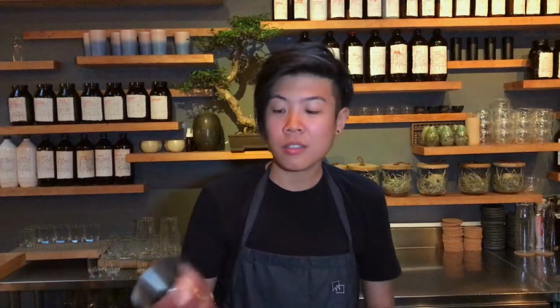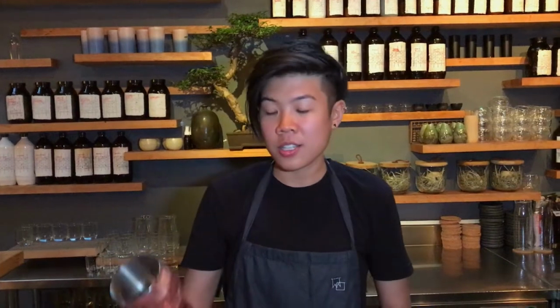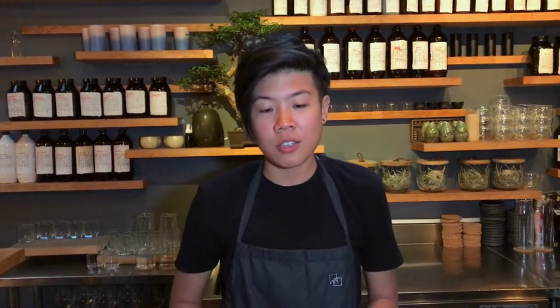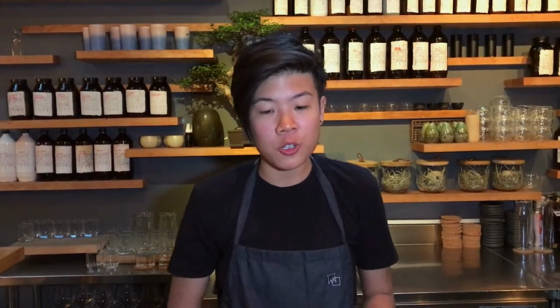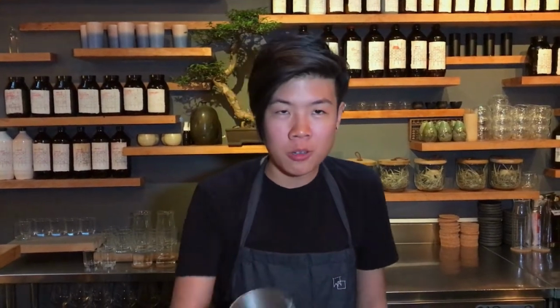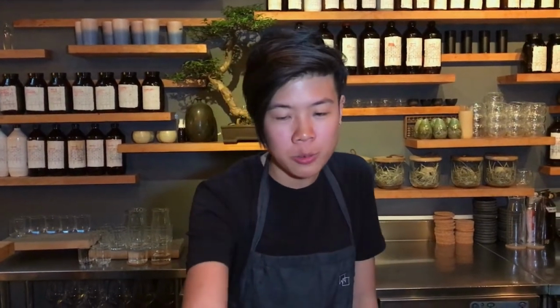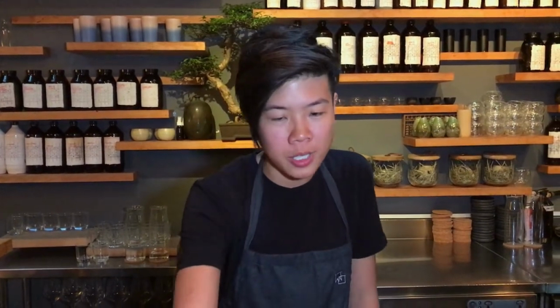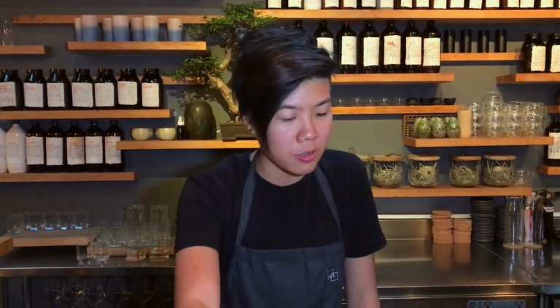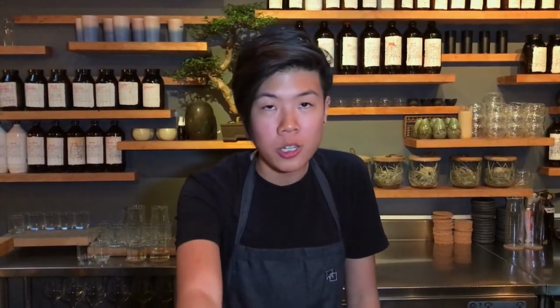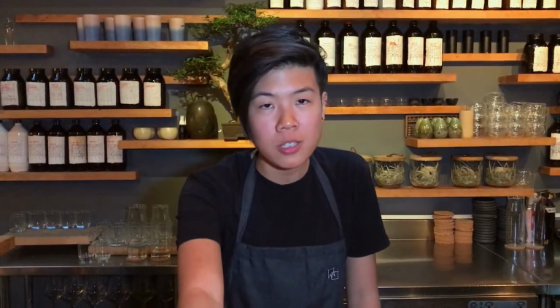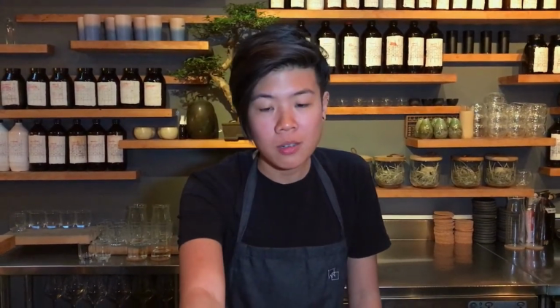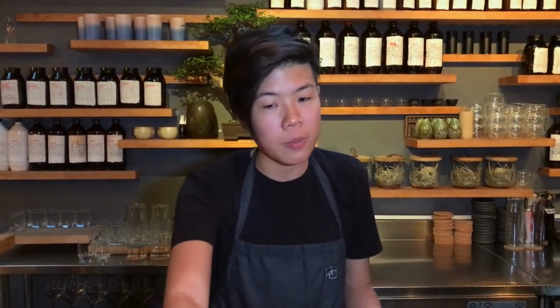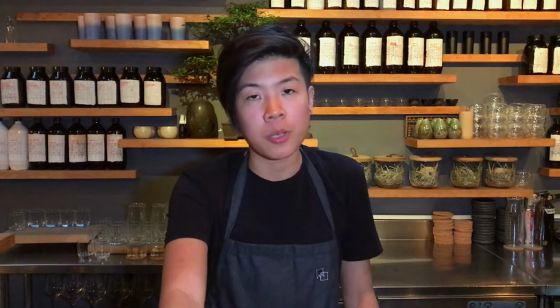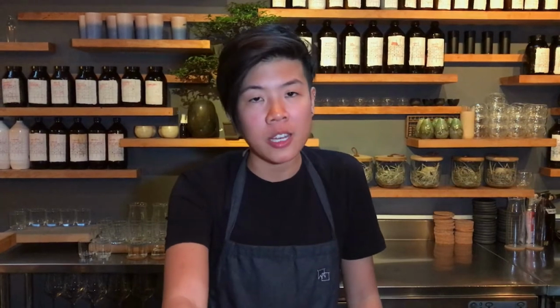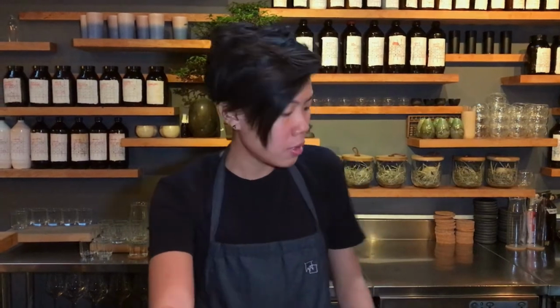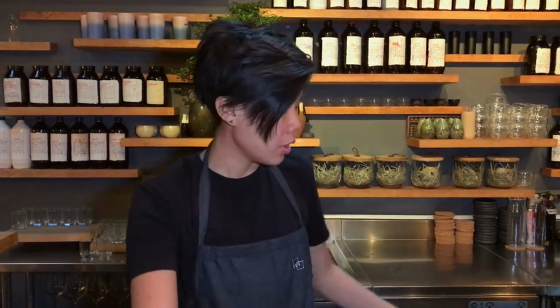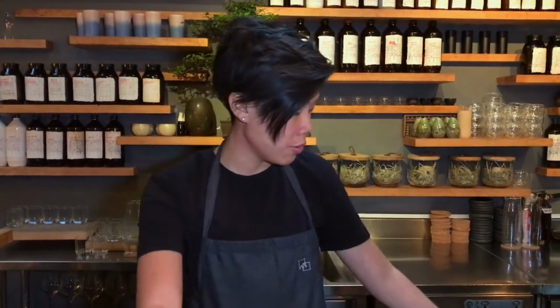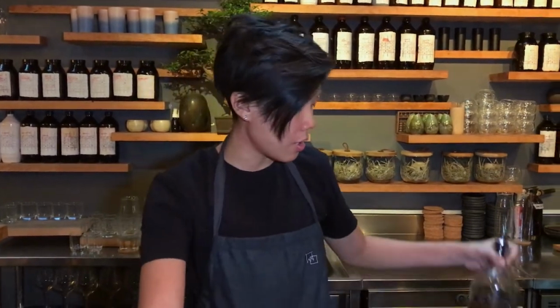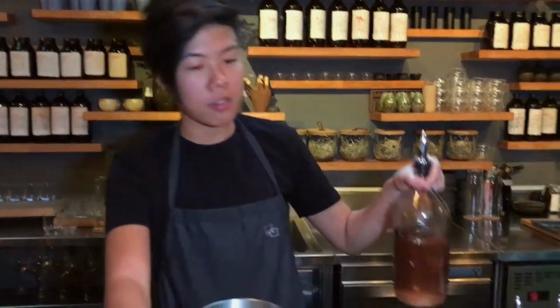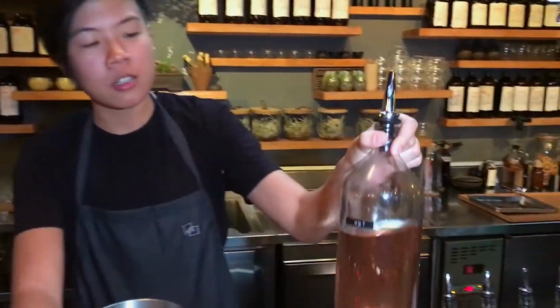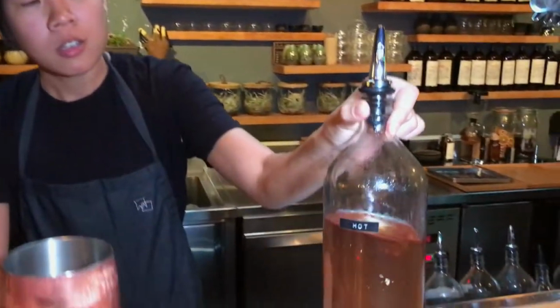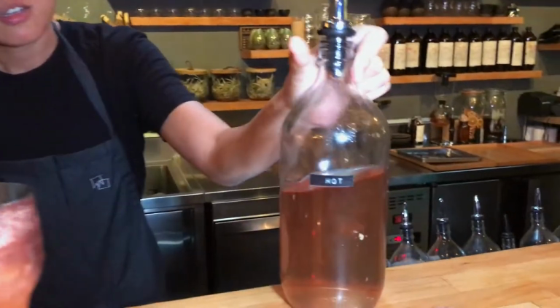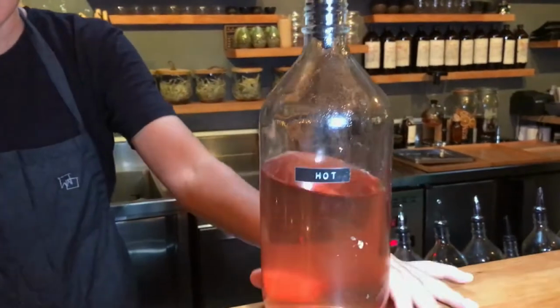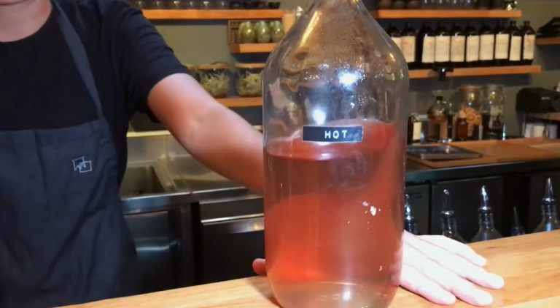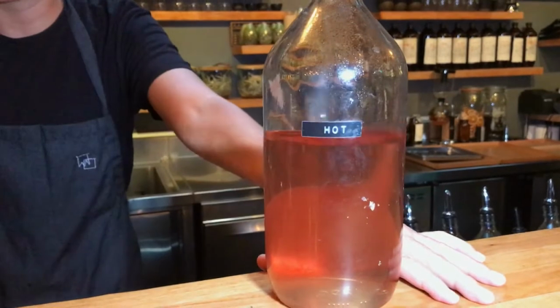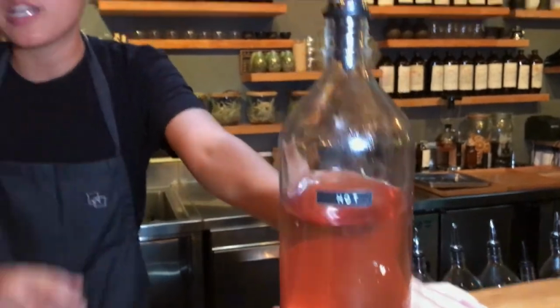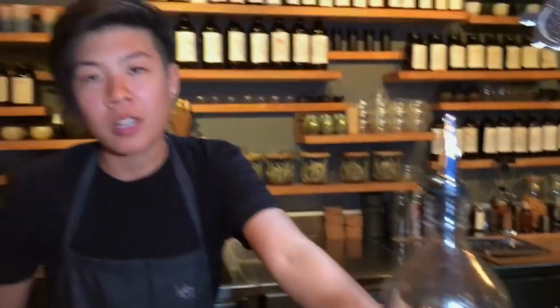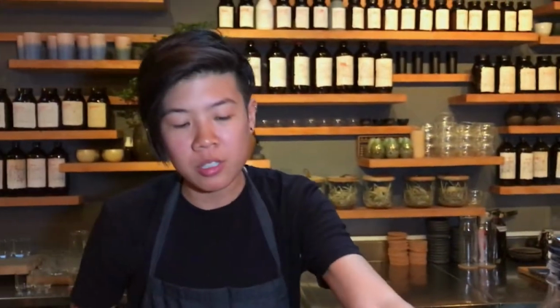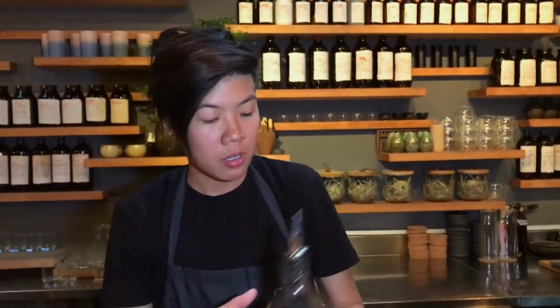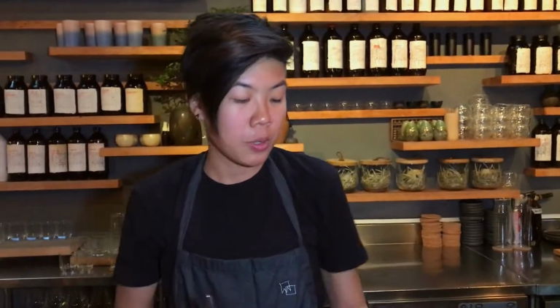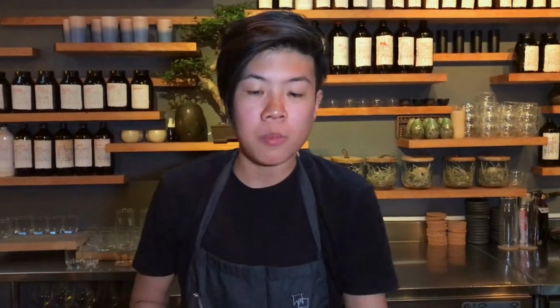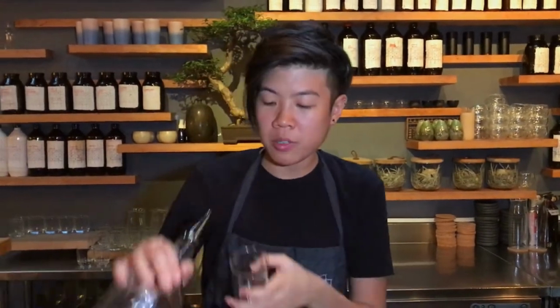Our signature cocktail I'm doing today is called the Pot & Claw, very much like a pina colada. We're actually using a tequila that's infused with pineapple and lavender. We're doing 30ml of this.